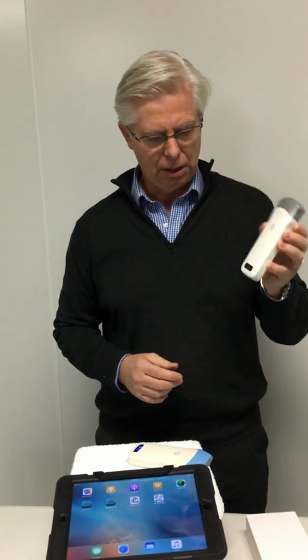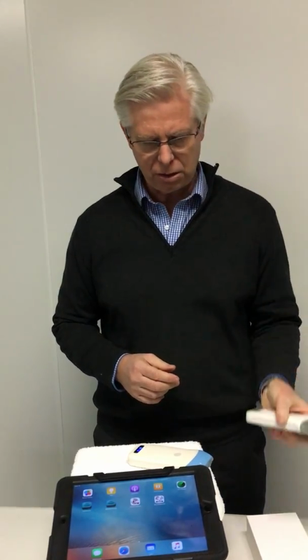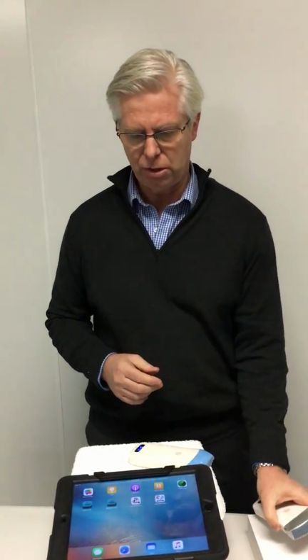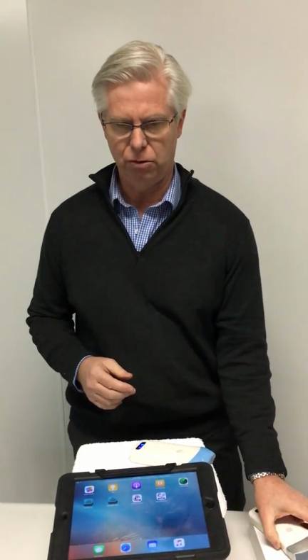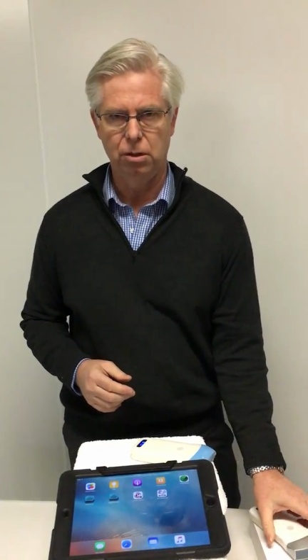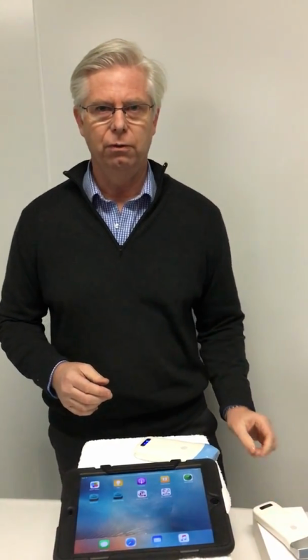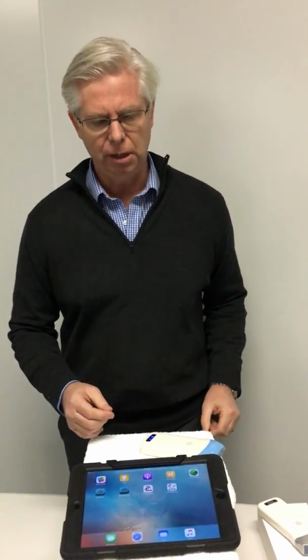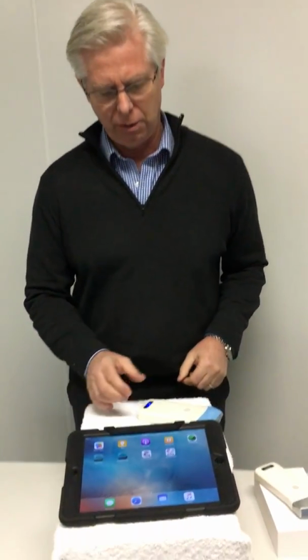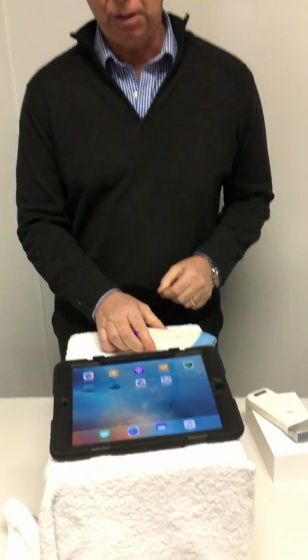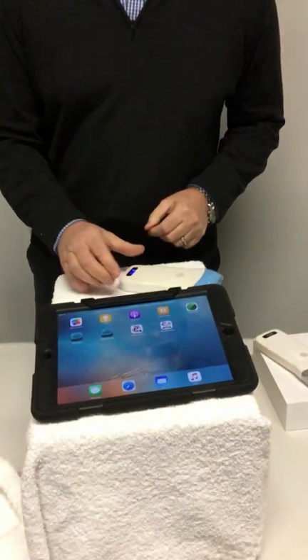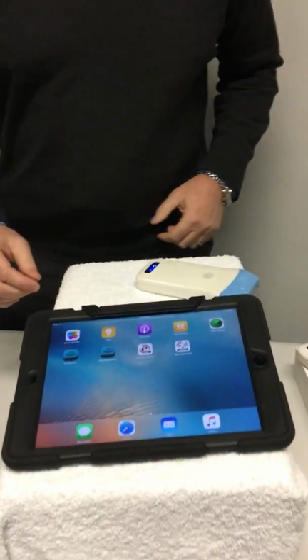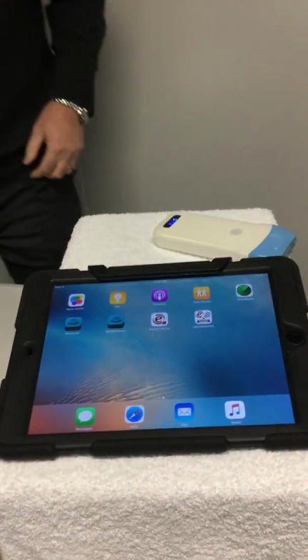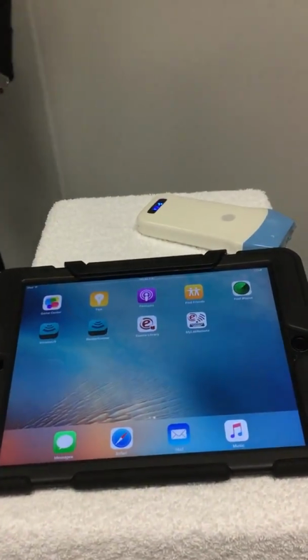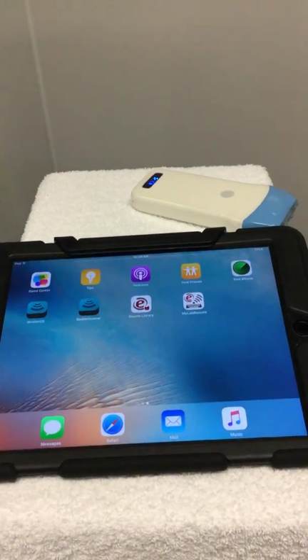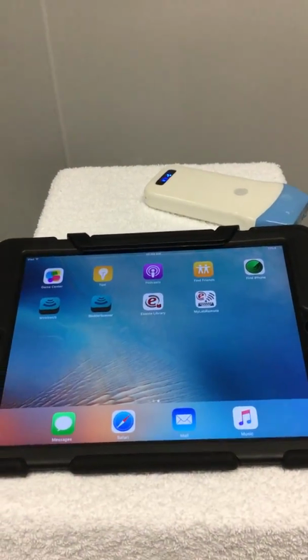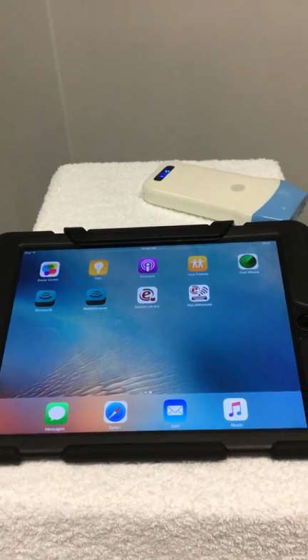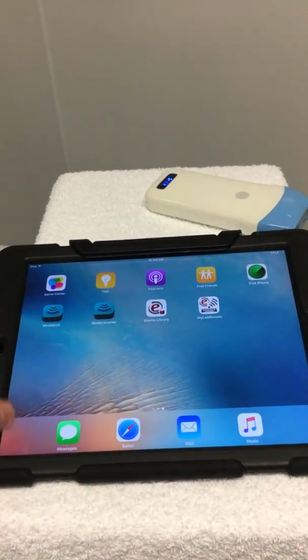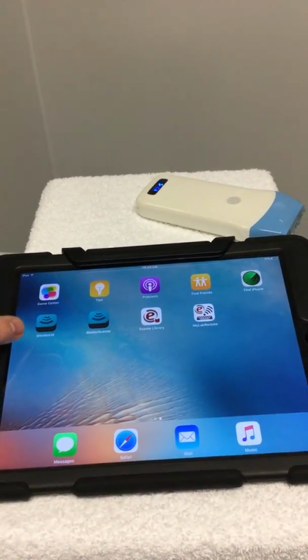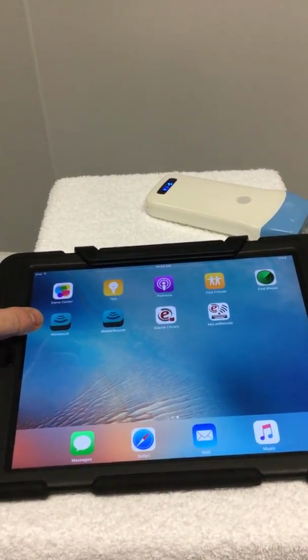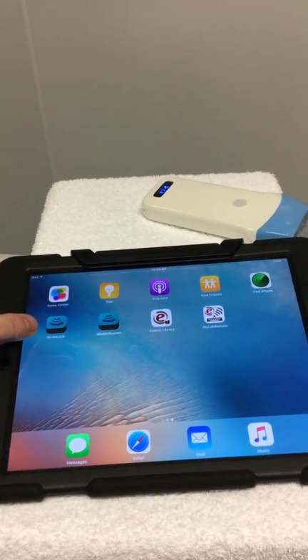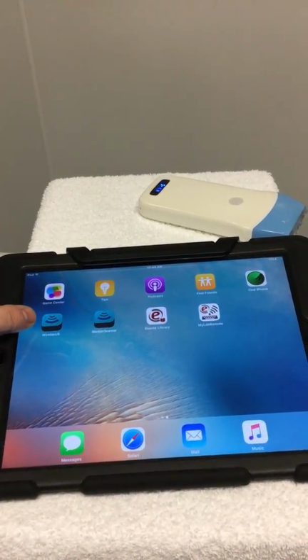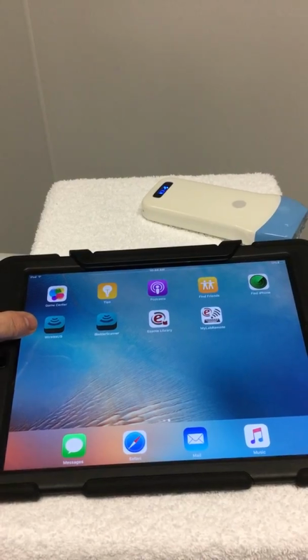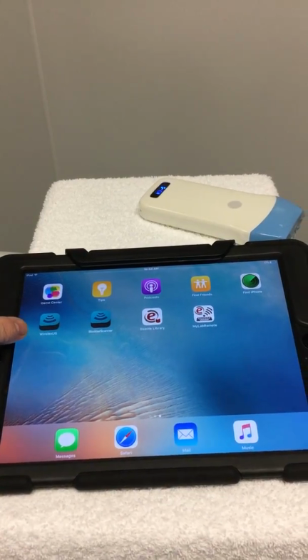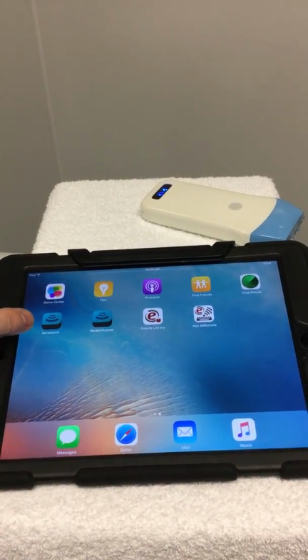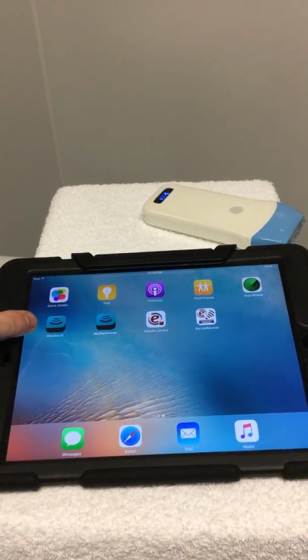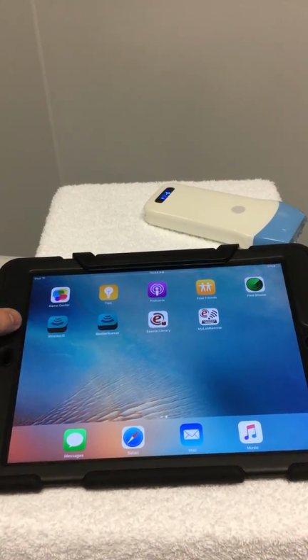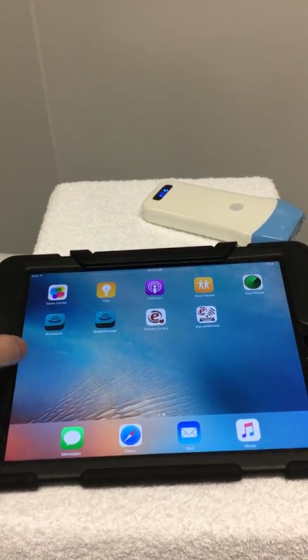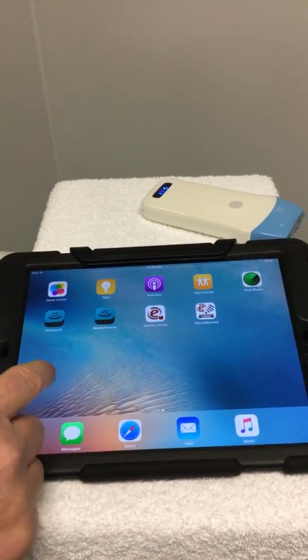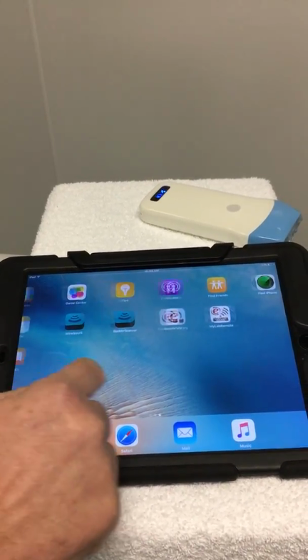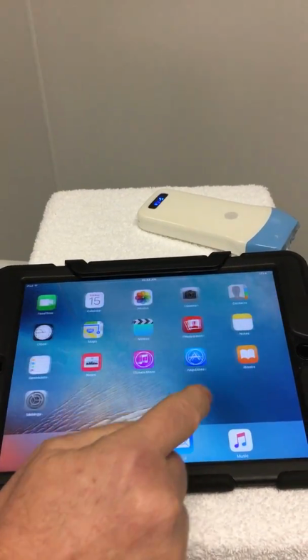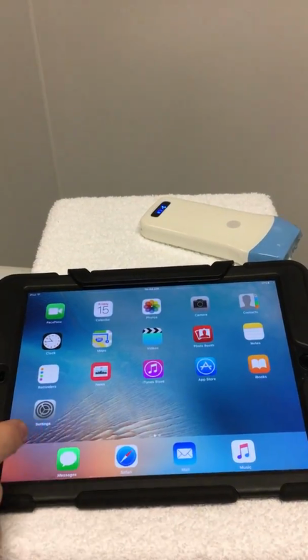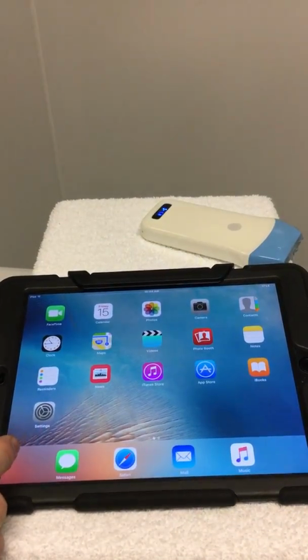So let's just go through some of the controls. Firstly, once you get the device, you need to download from the app store, from wireless ultrasound, the app.